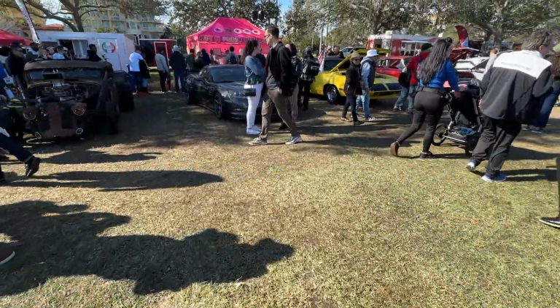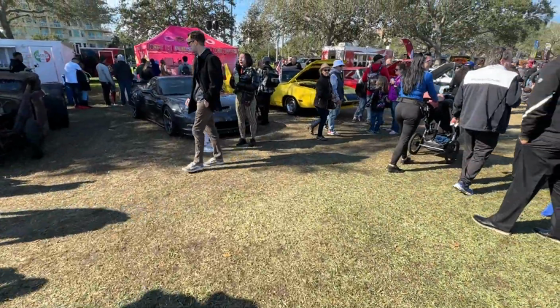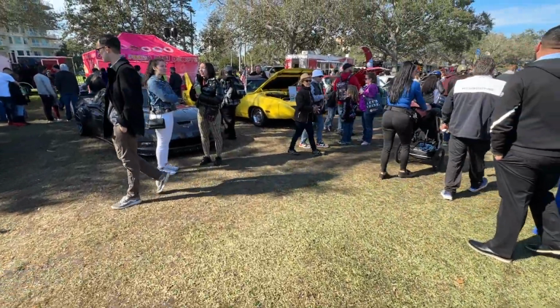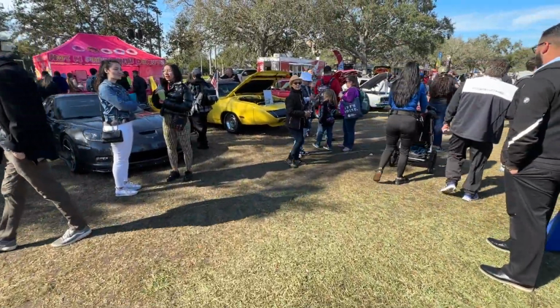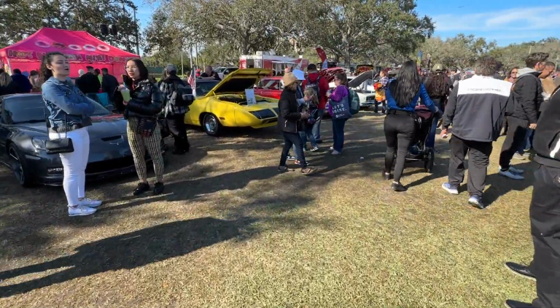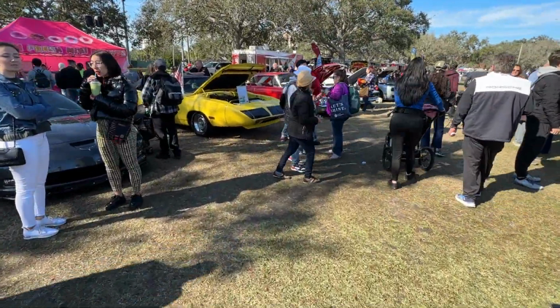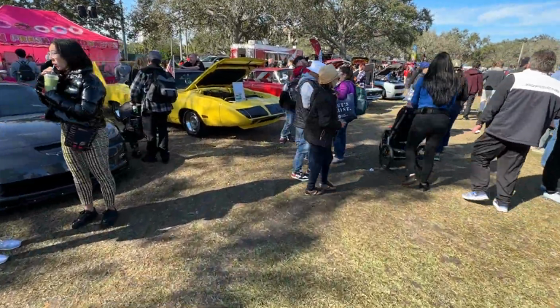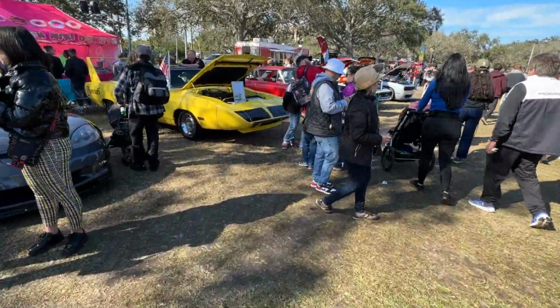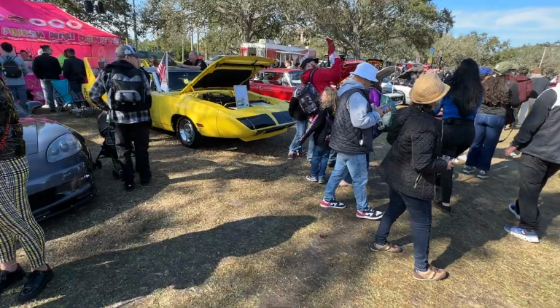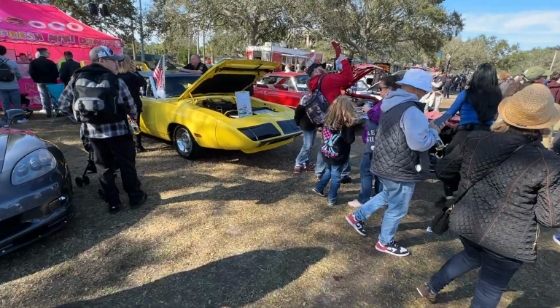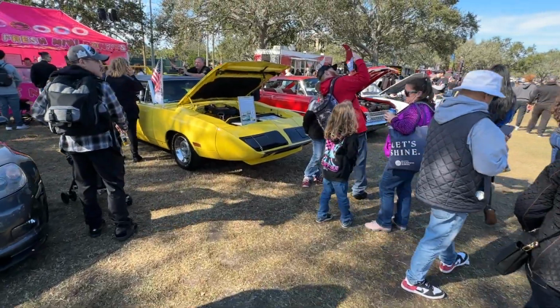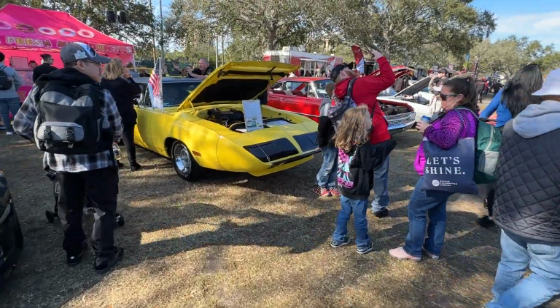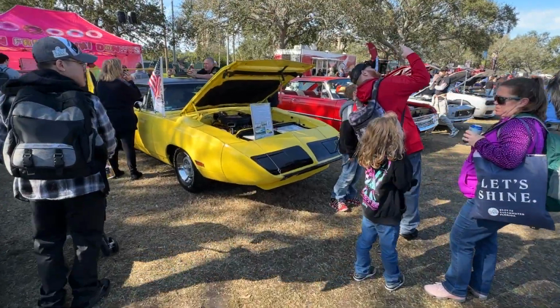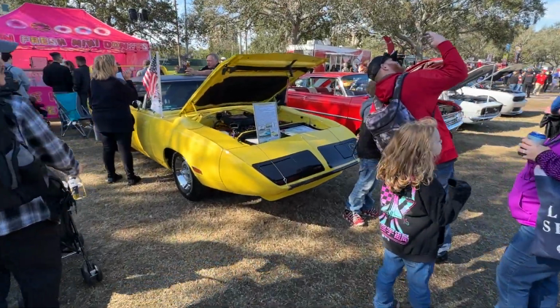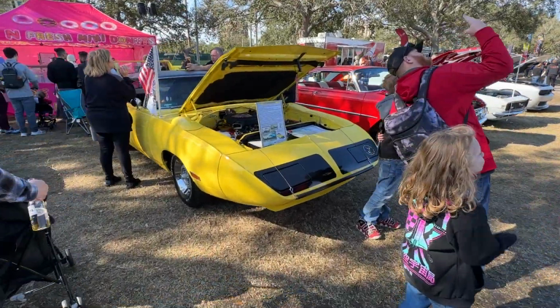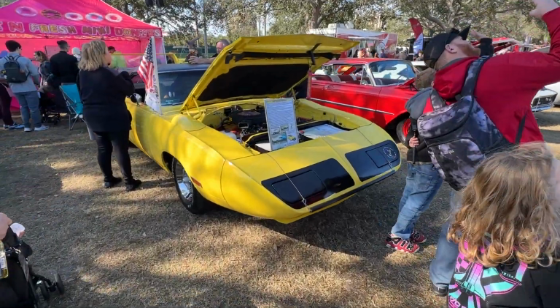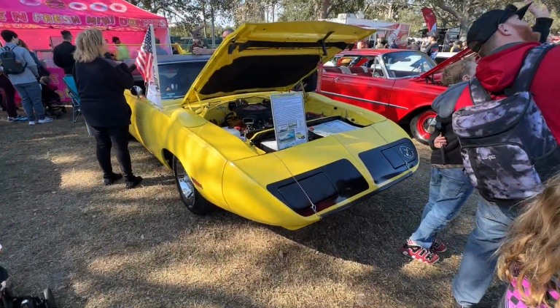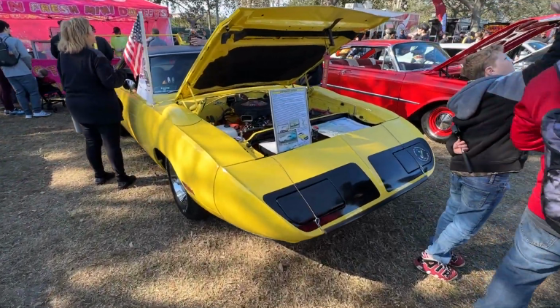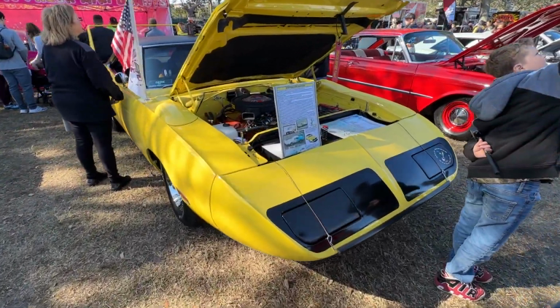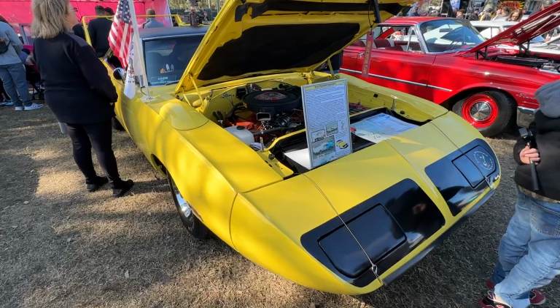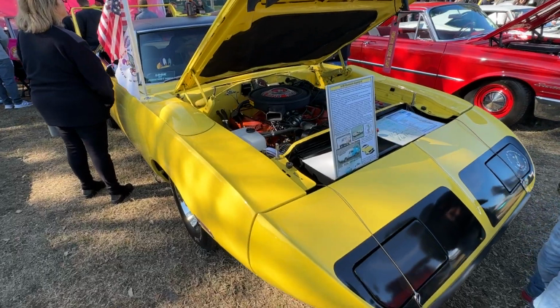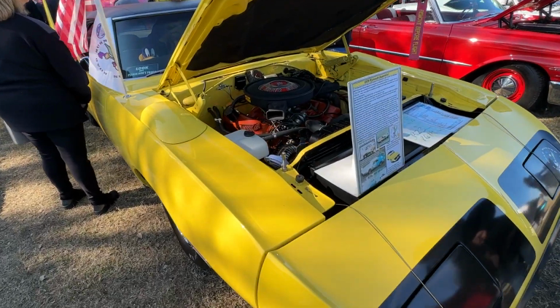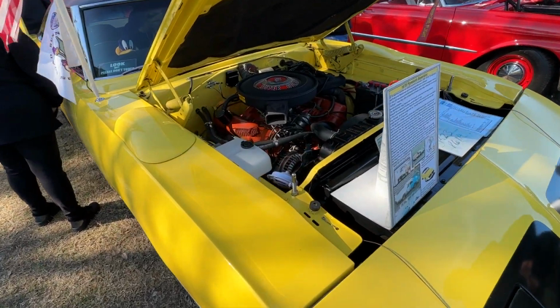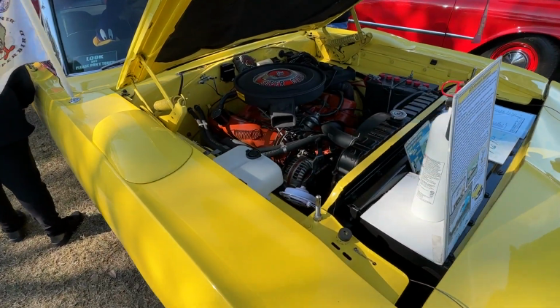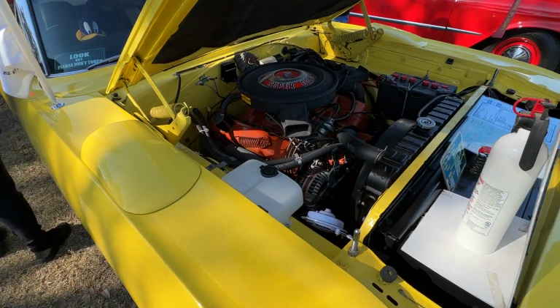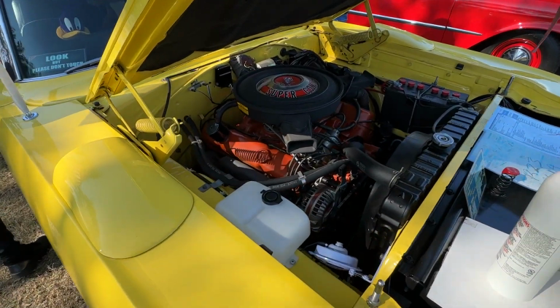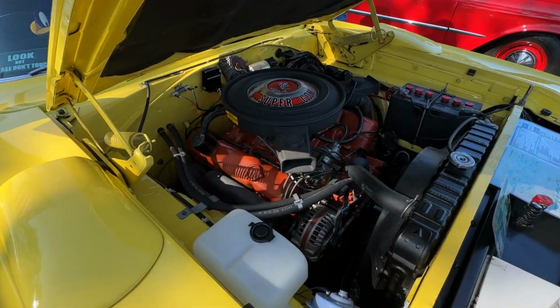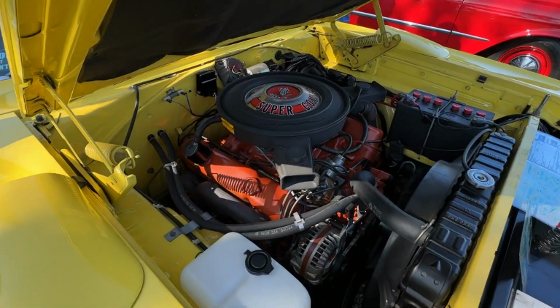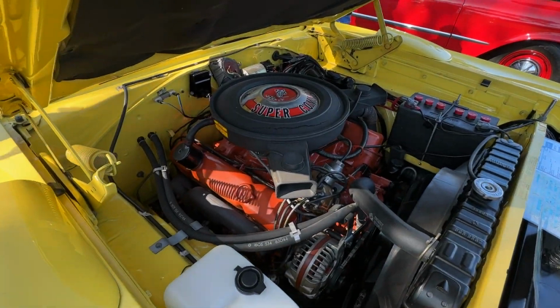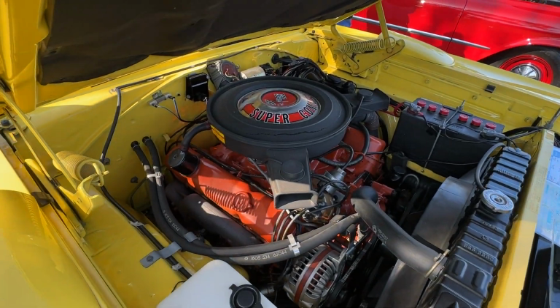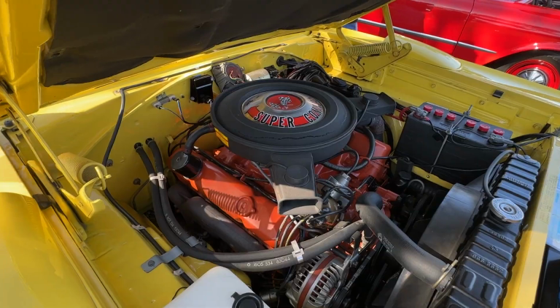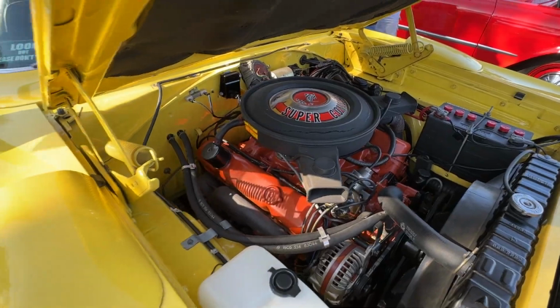I'll bring you over here and show you a couple more. Another one of my favorites — a real 70 Superbird with a 440 Super Commando.